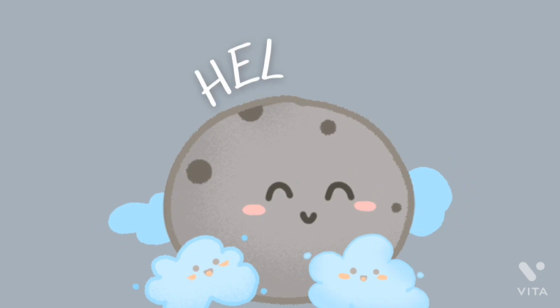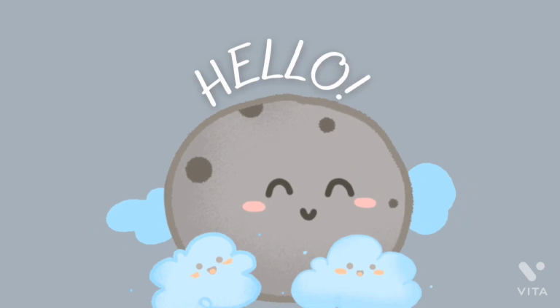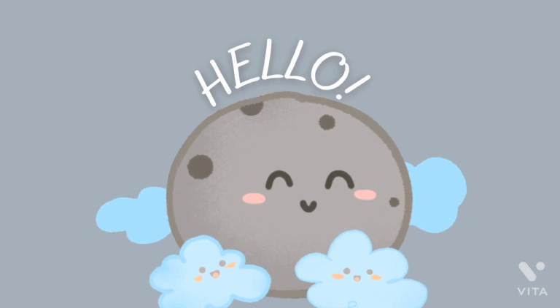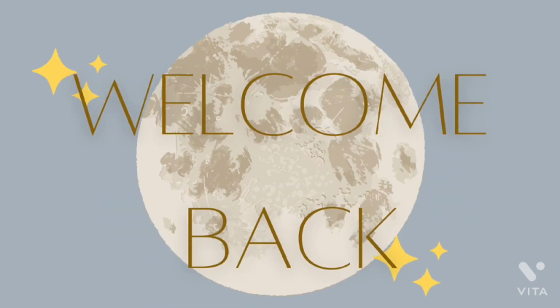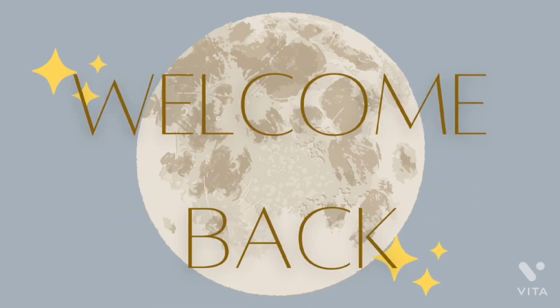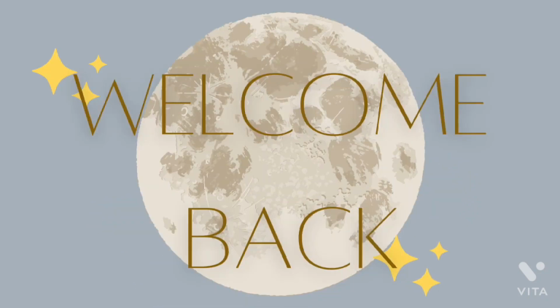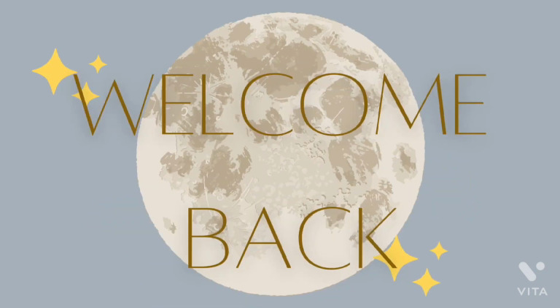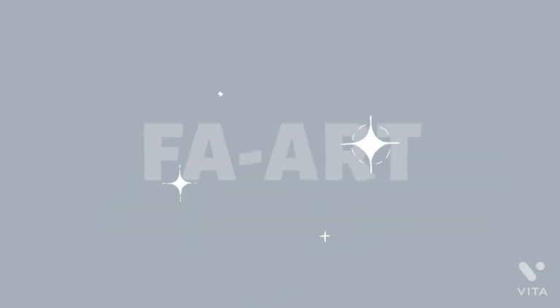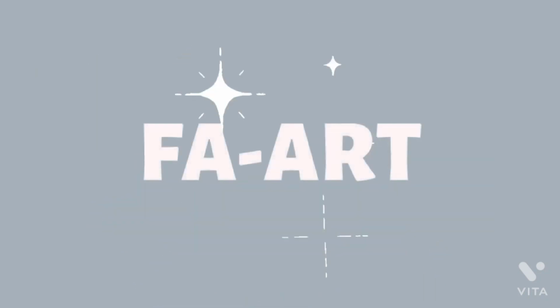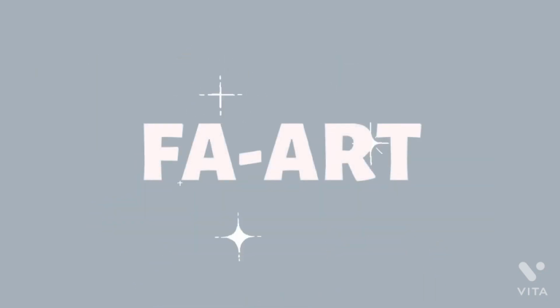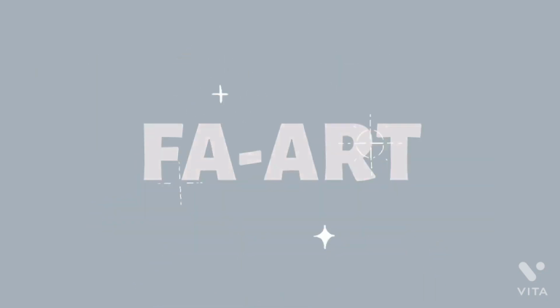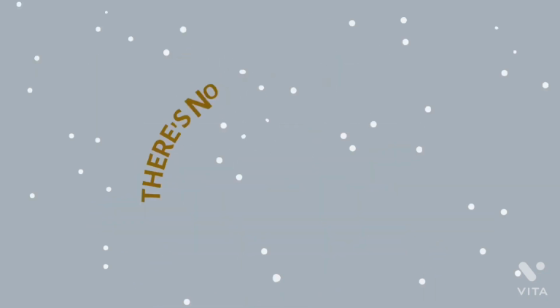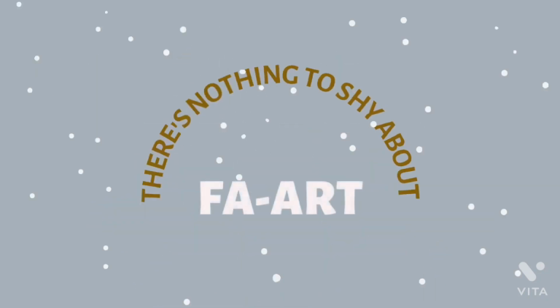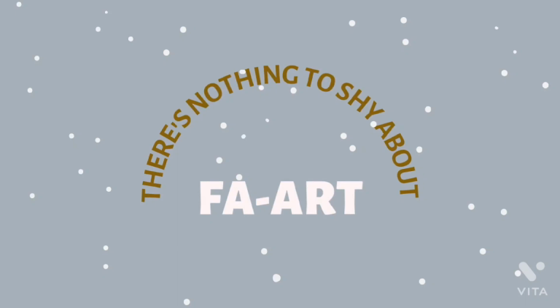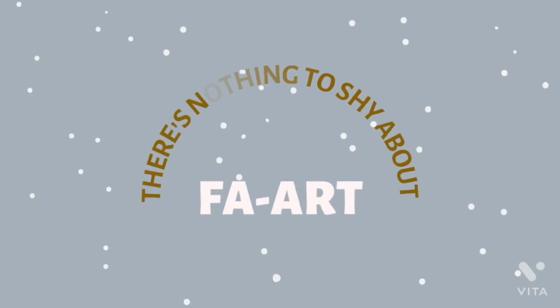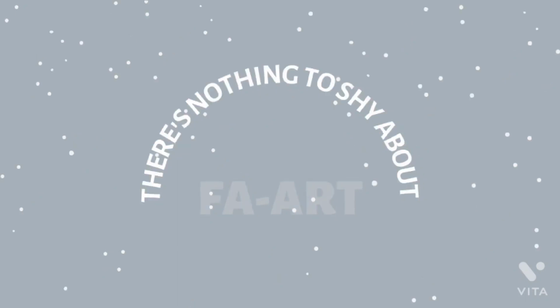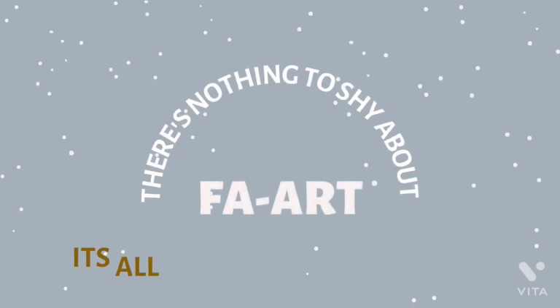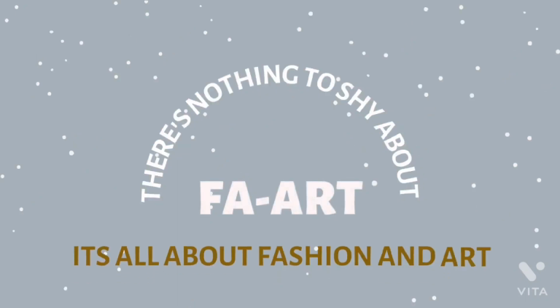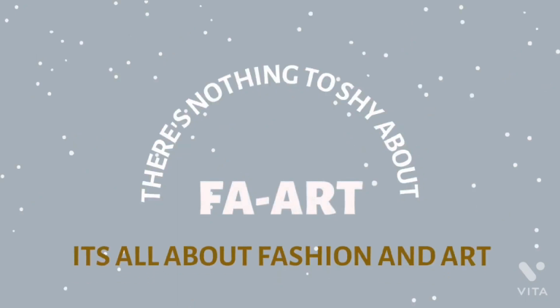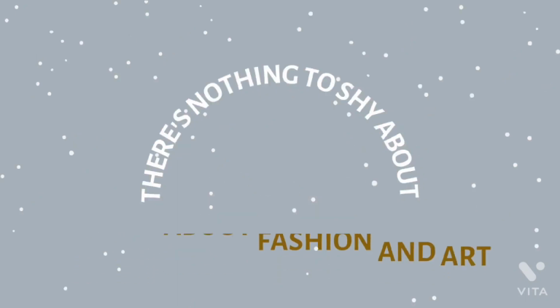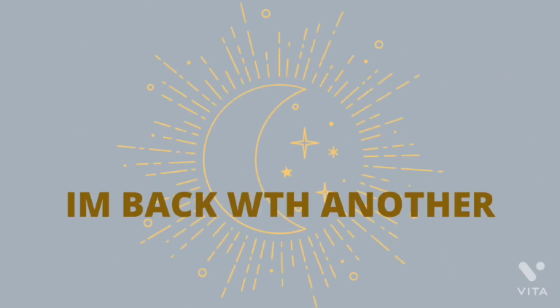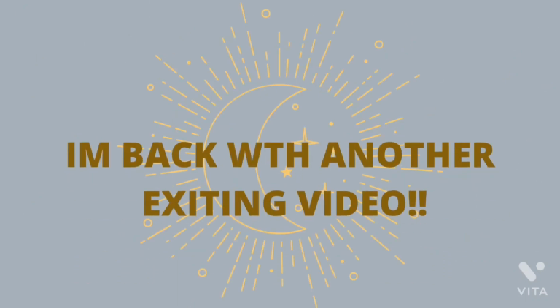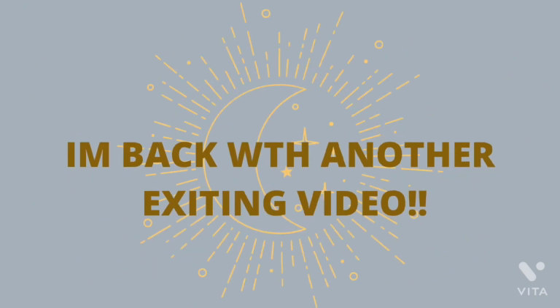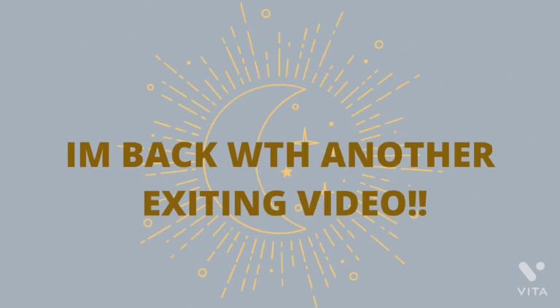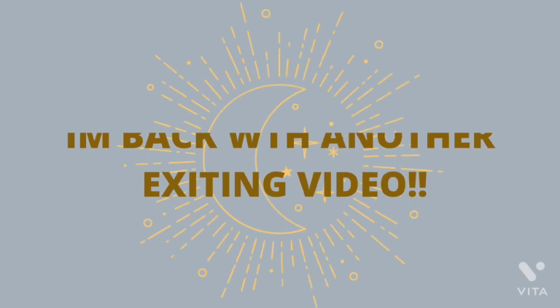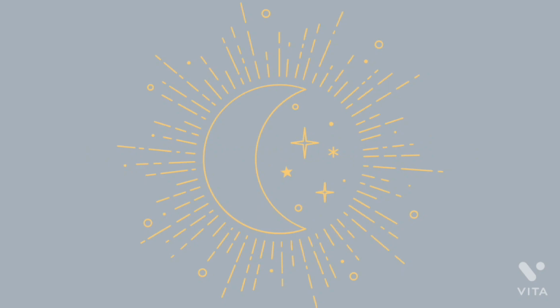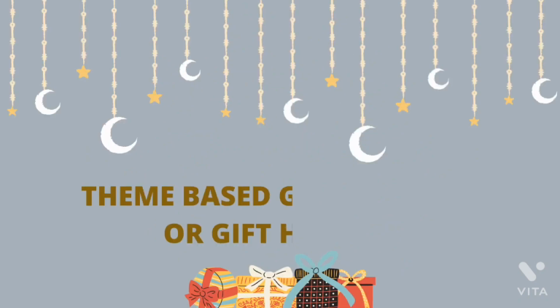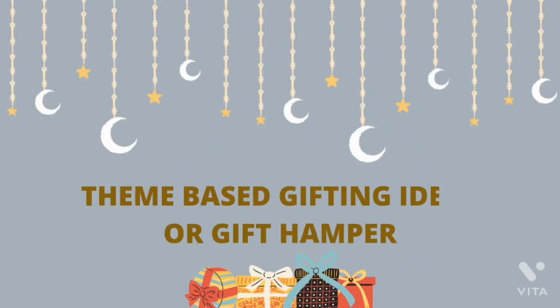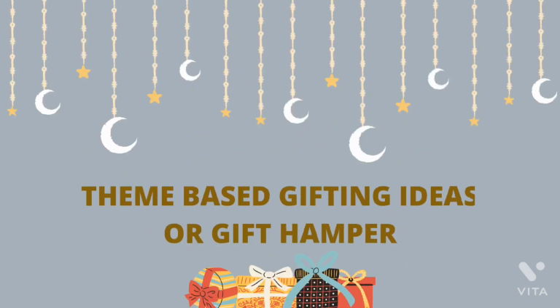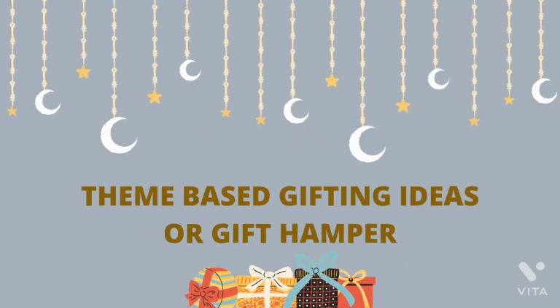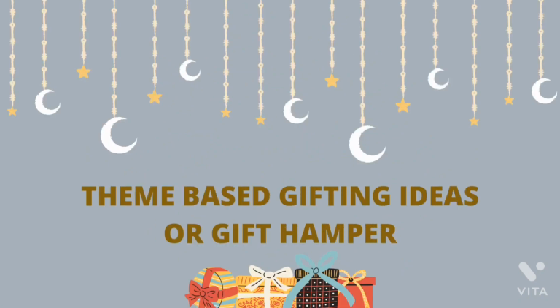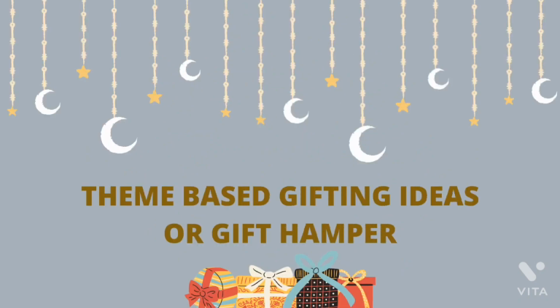Hello everyone, welcome back to my channel Far Art — there is nothing to shy about, Far Art is all about fashion and art. I am back with another exciting video which is going to be about theme-based gifting ideas and gift hampers, so let's get started.